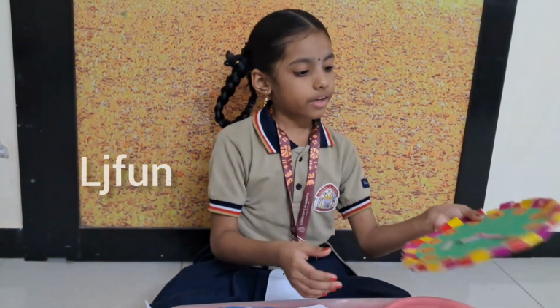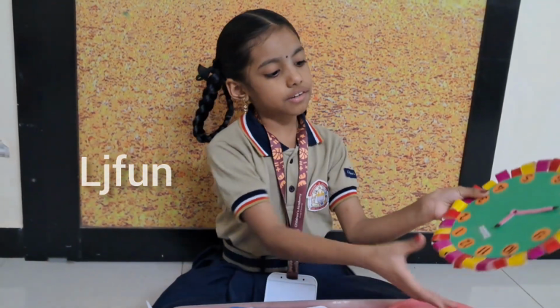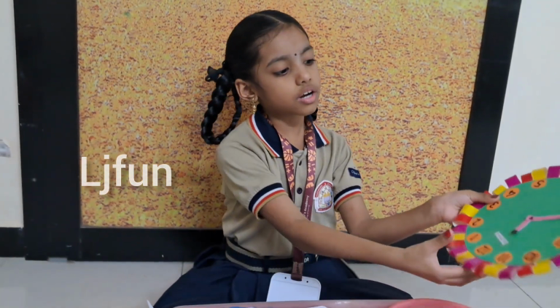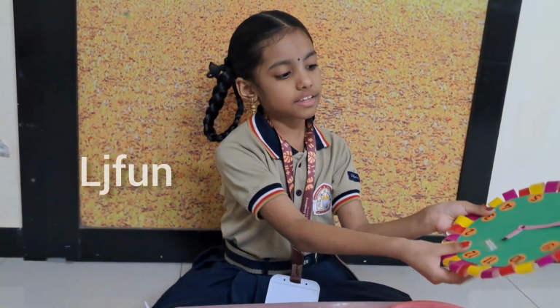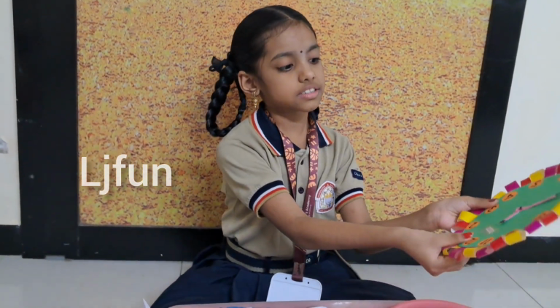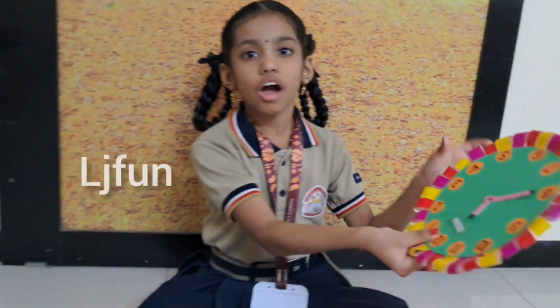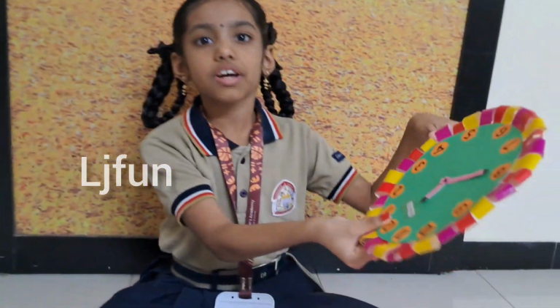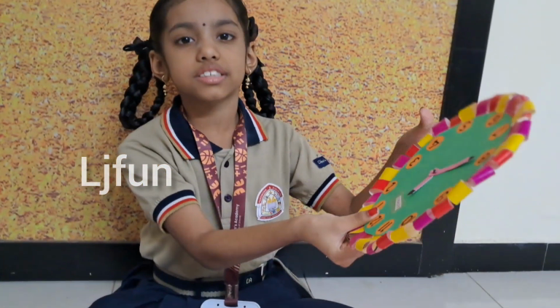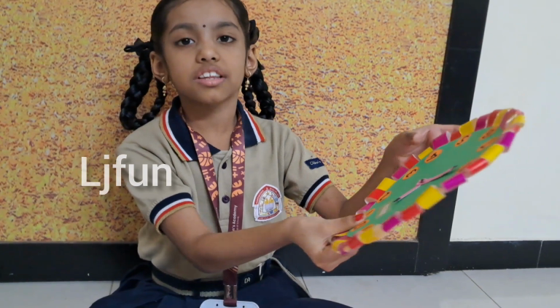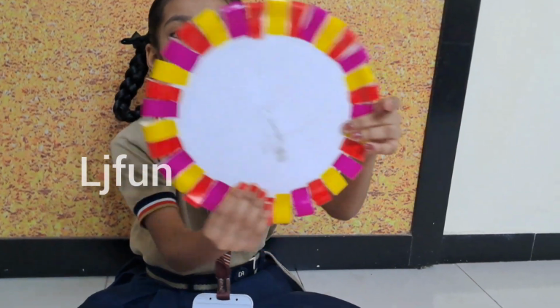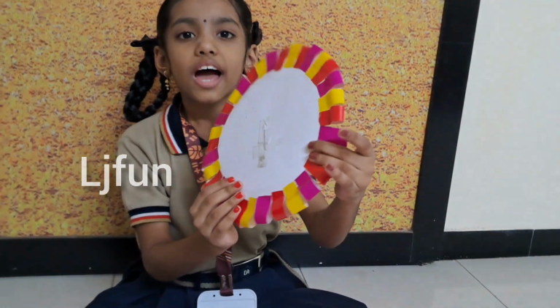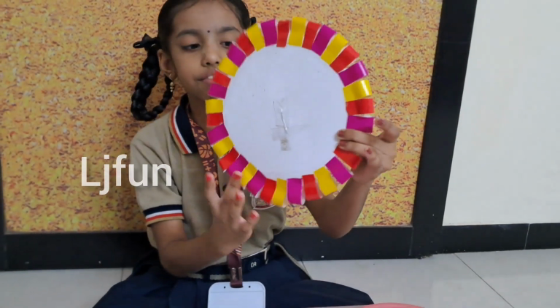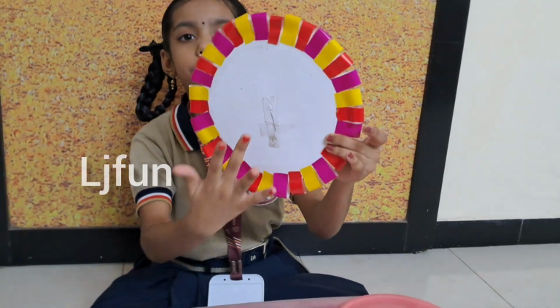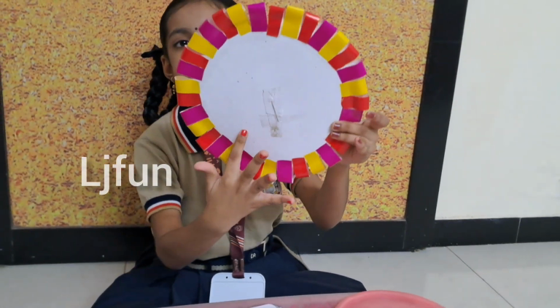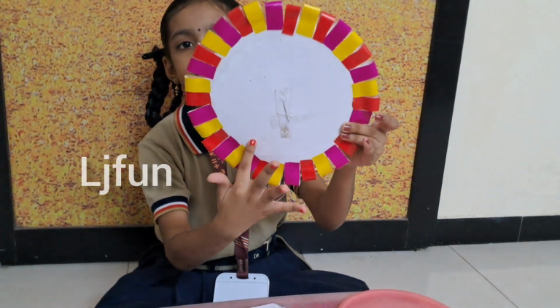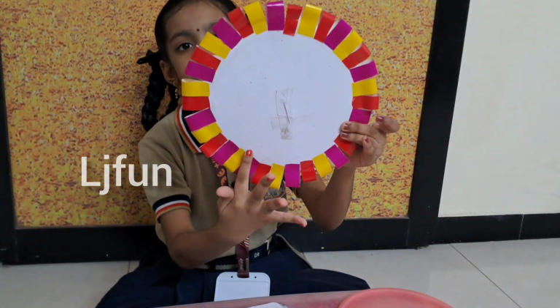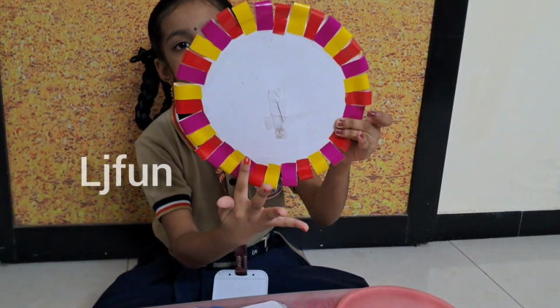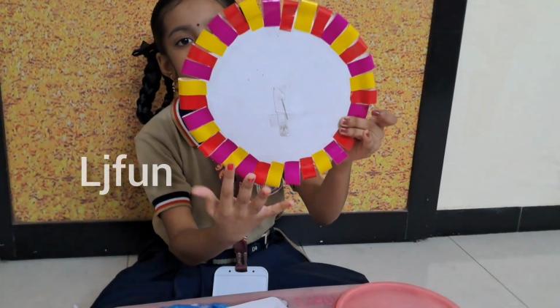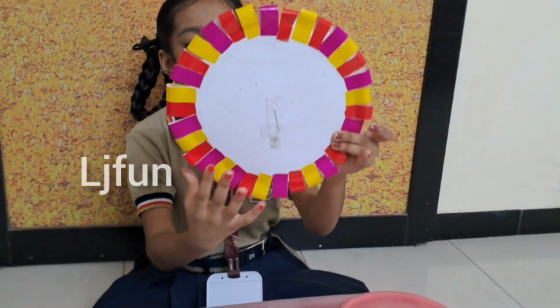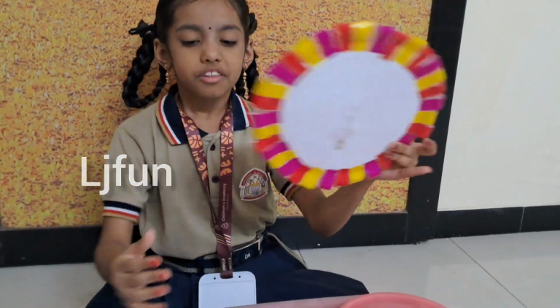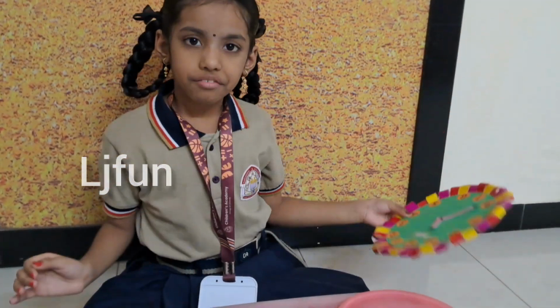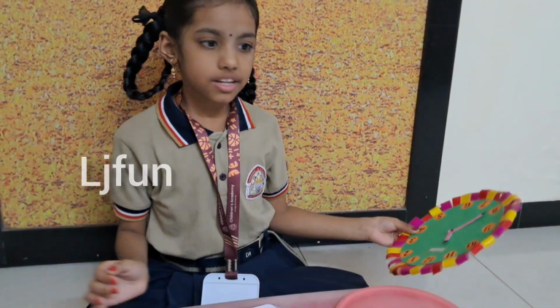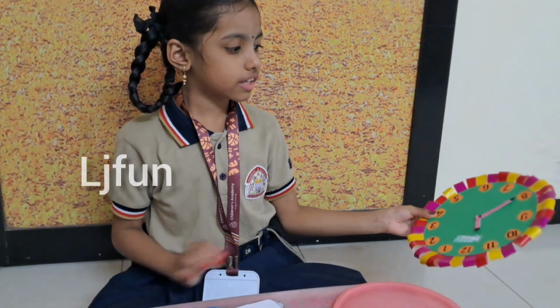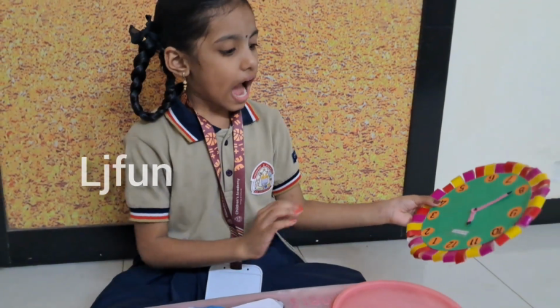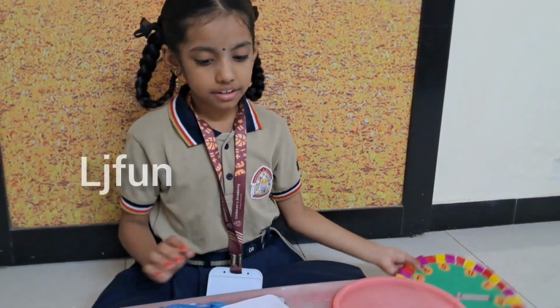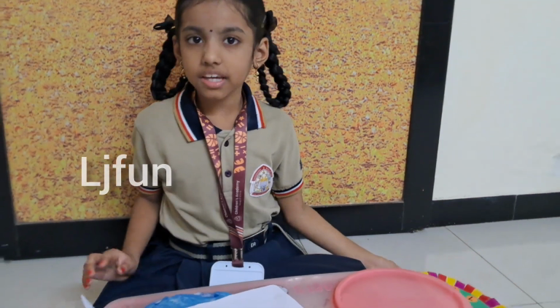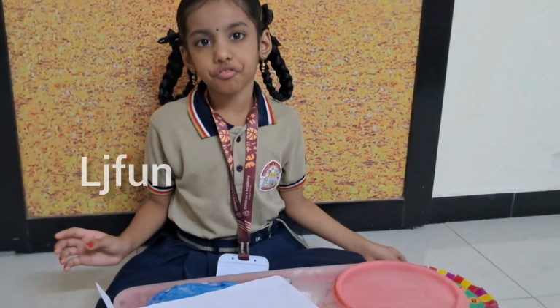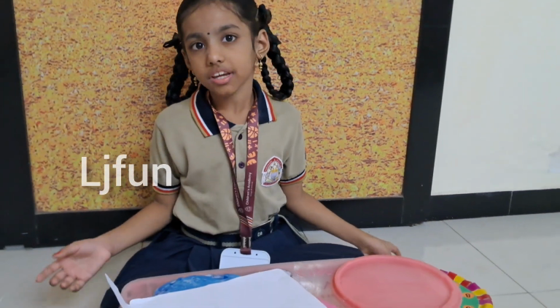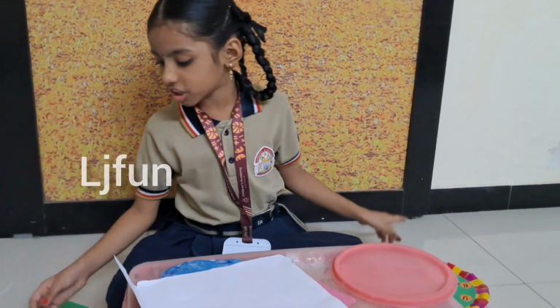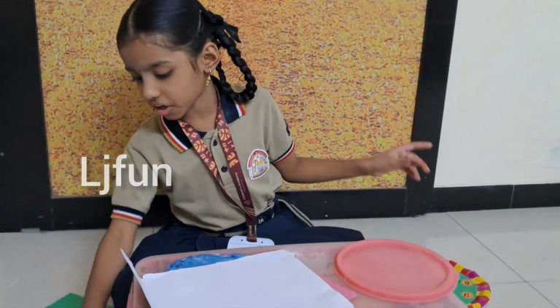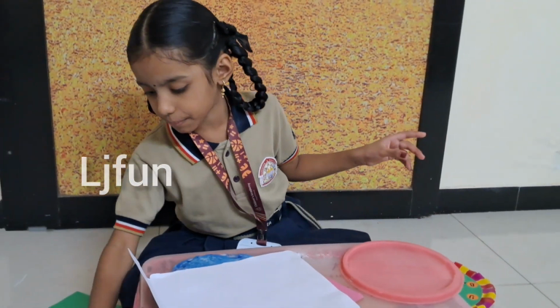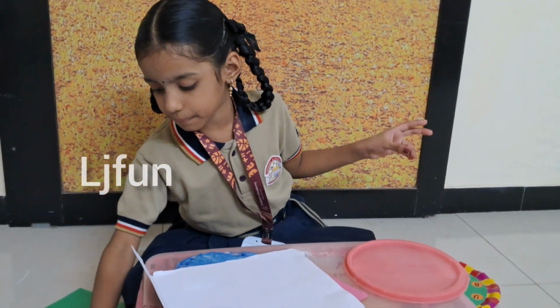It will look like this. On the other side, put plaster. After that, take different colored origami papers.